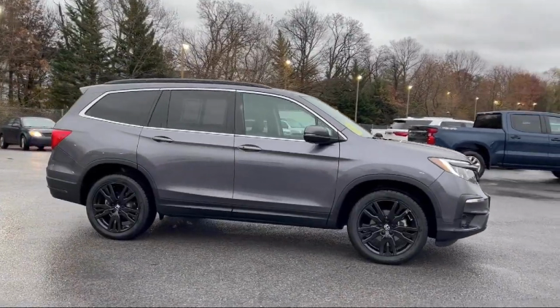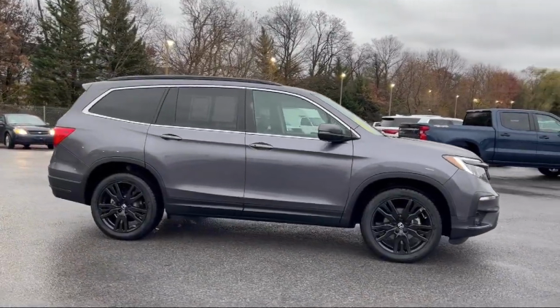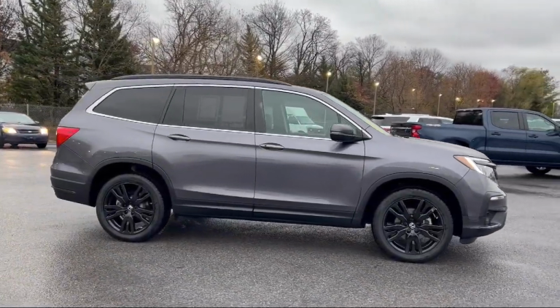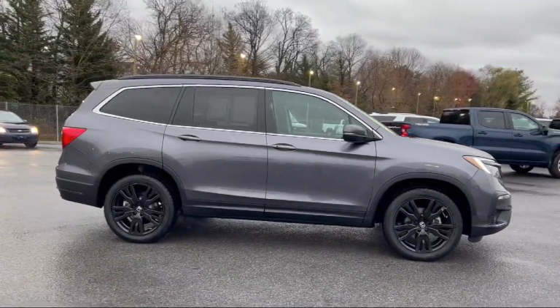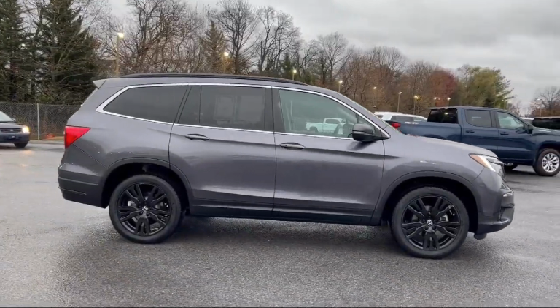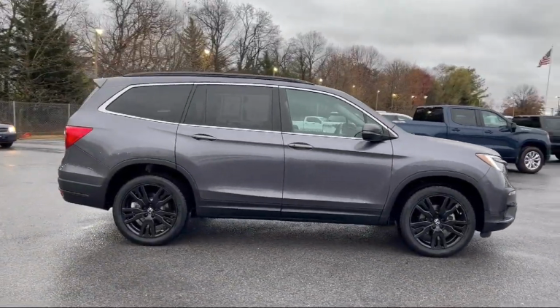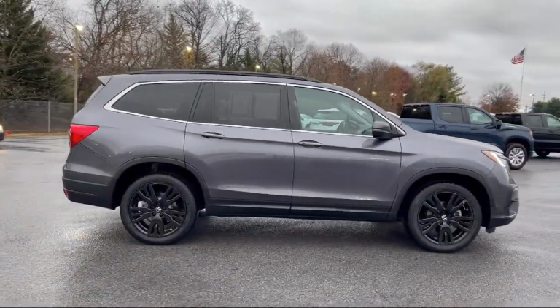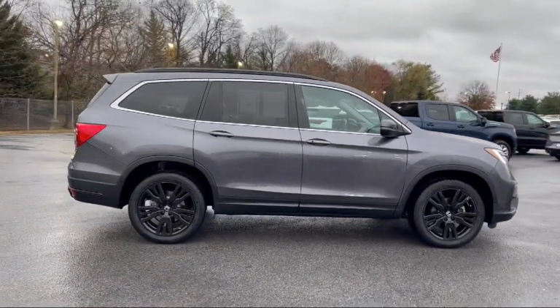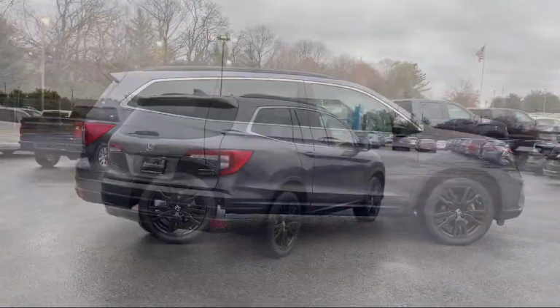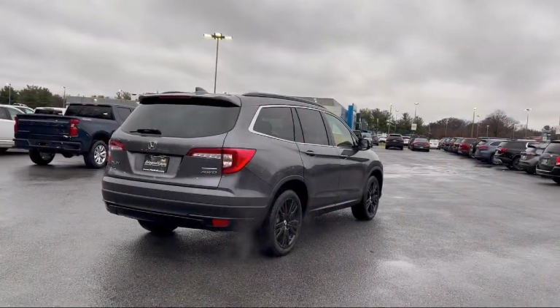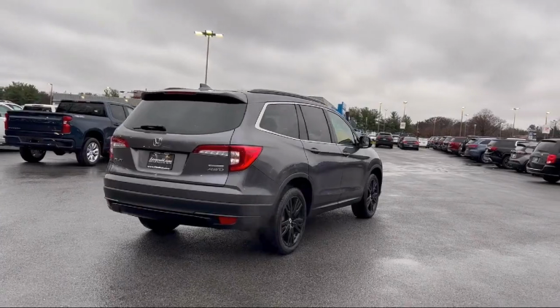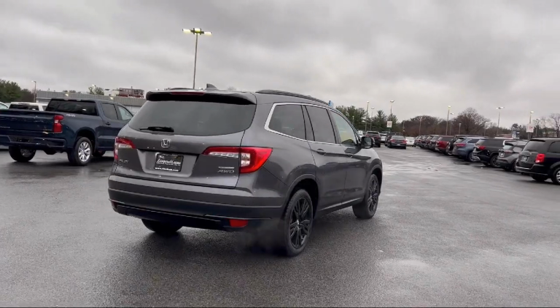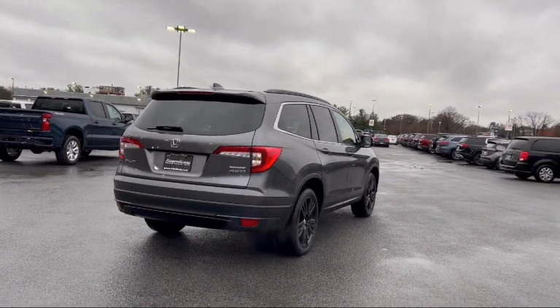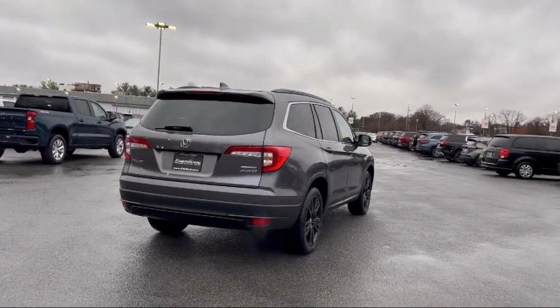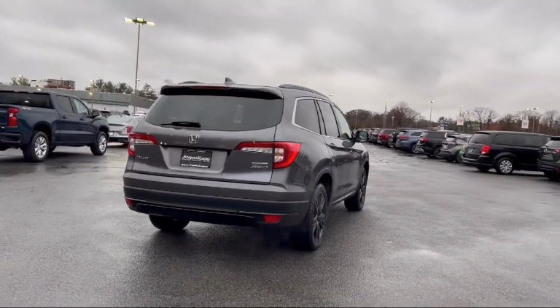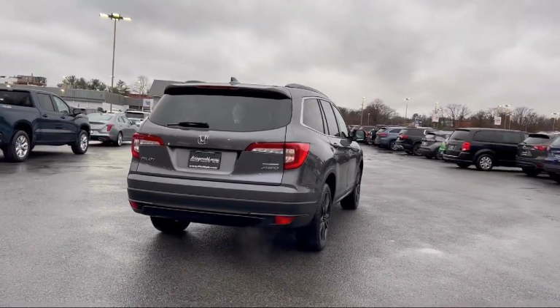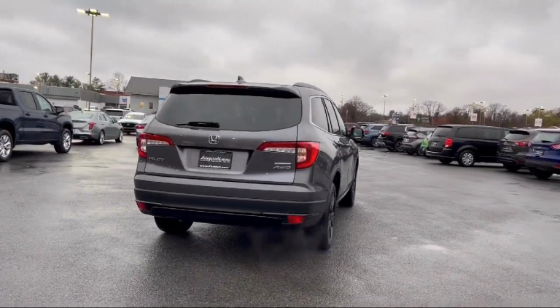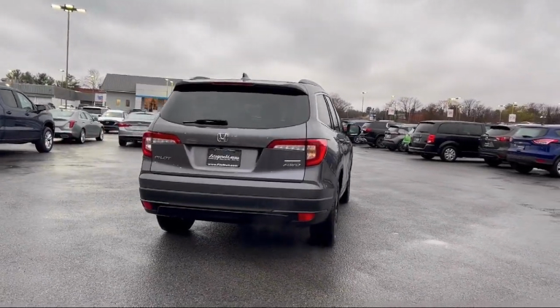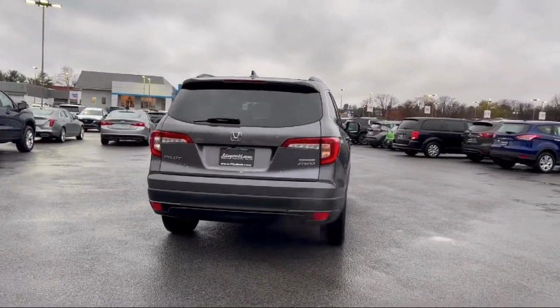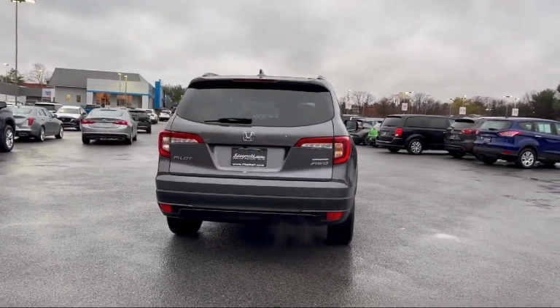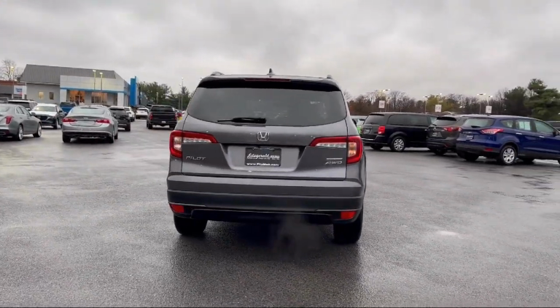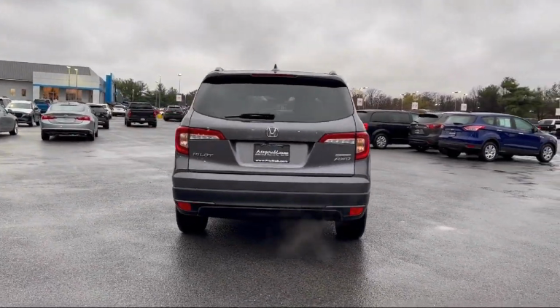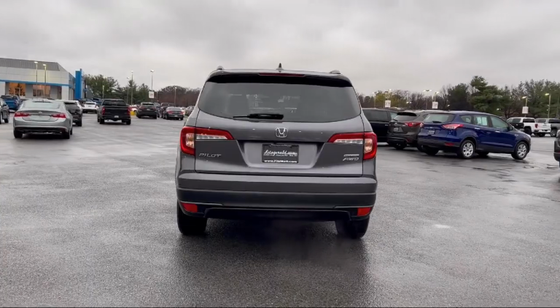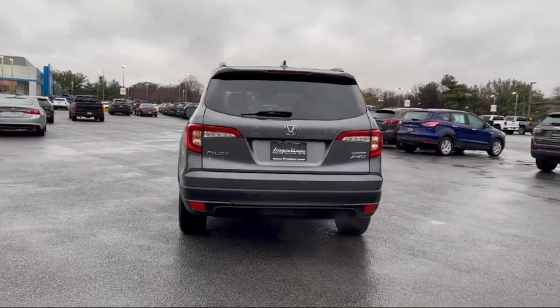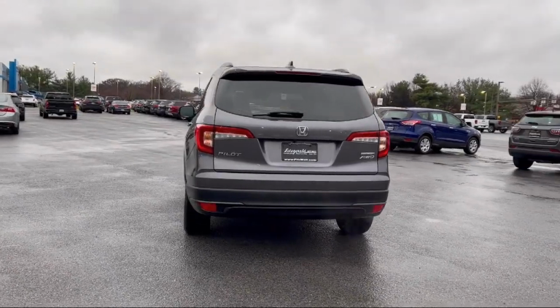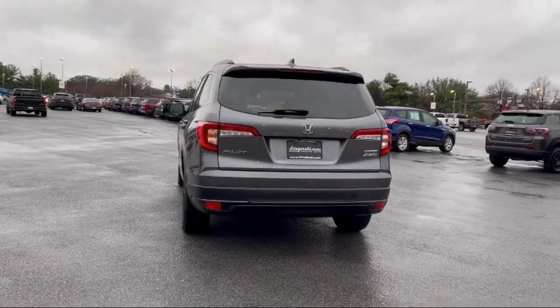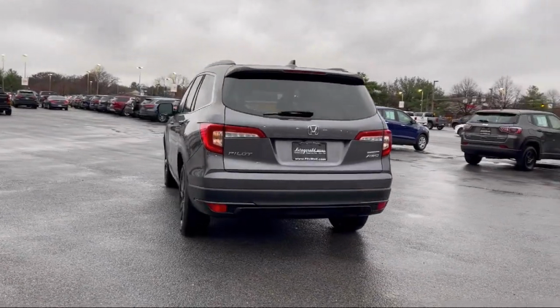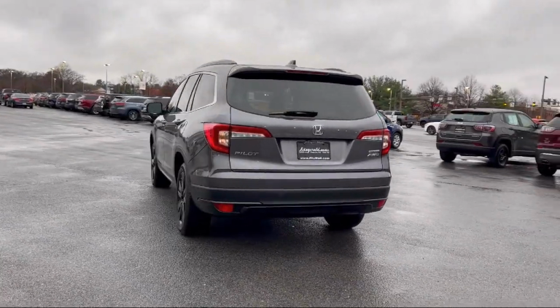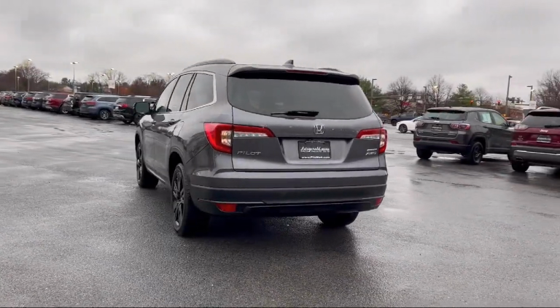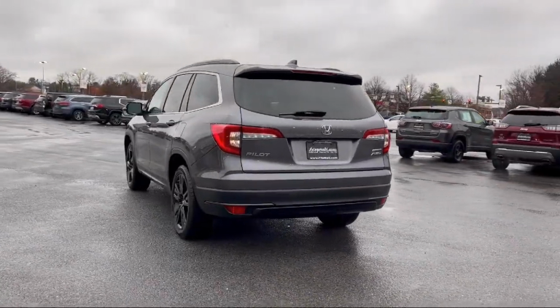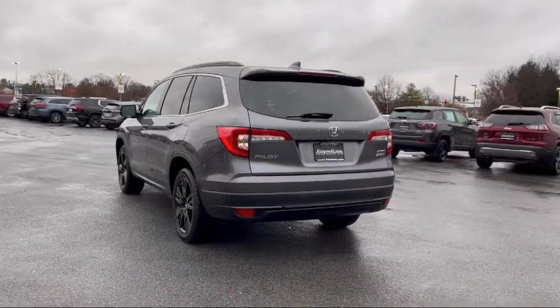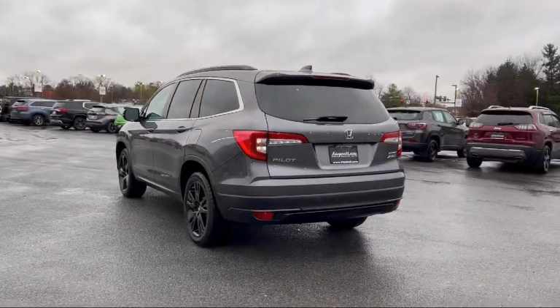Emergency front locking retractors, folding split rear seat, pre-collision warning system visual warning, audio touchscreen display, leather-trimmed steering wheel, and has less than 50,000 miles on the odometer.